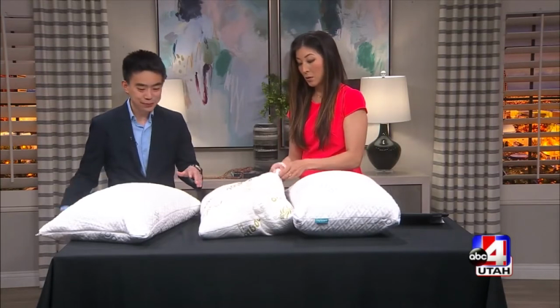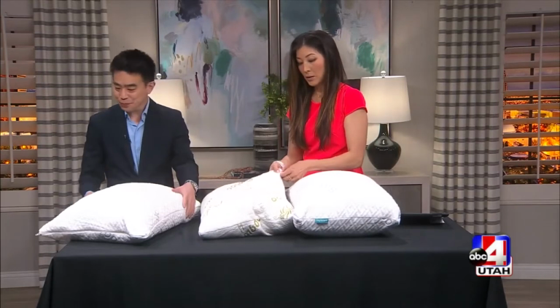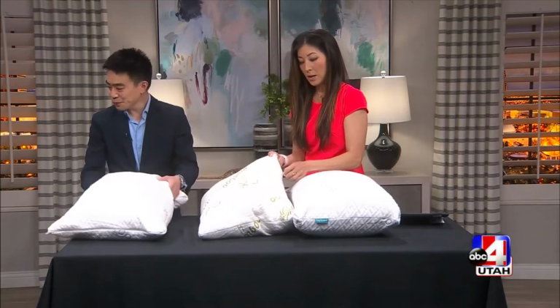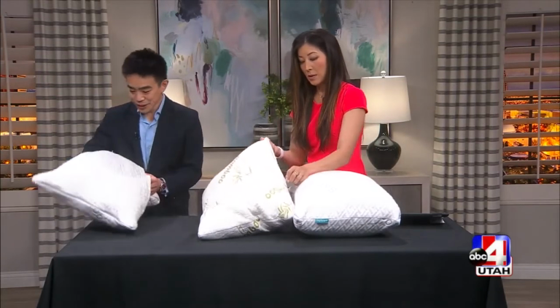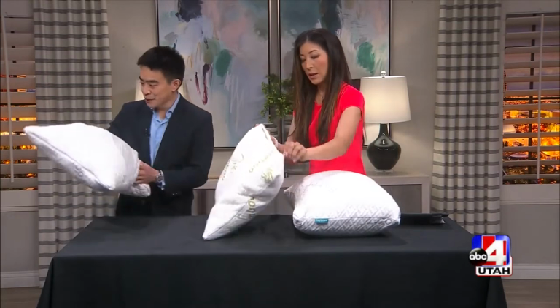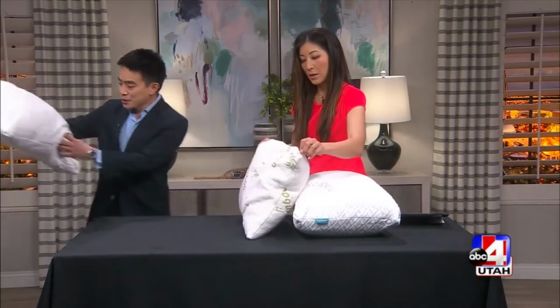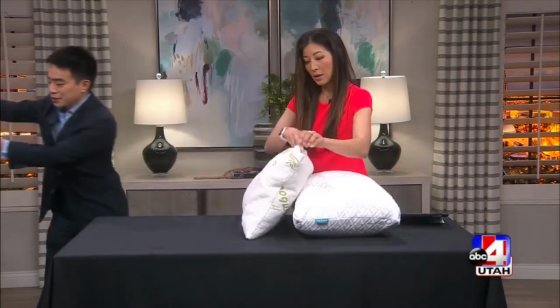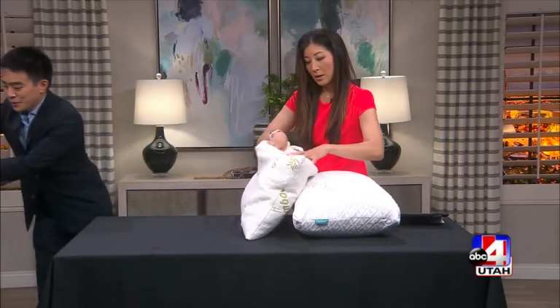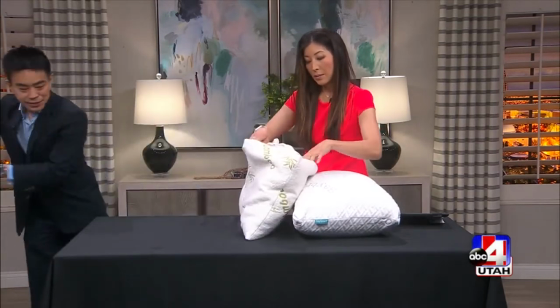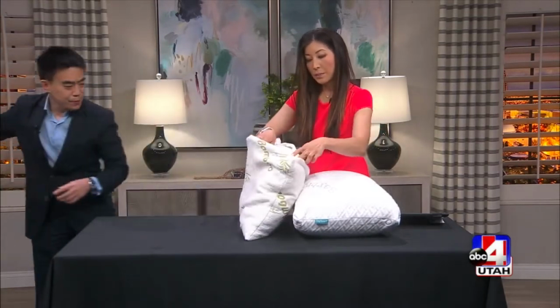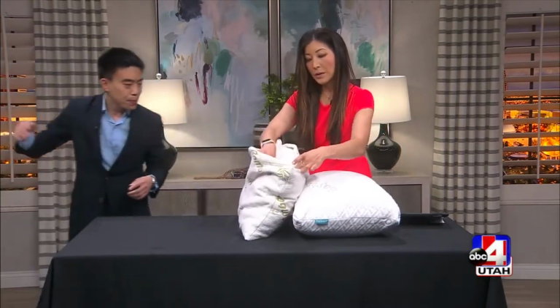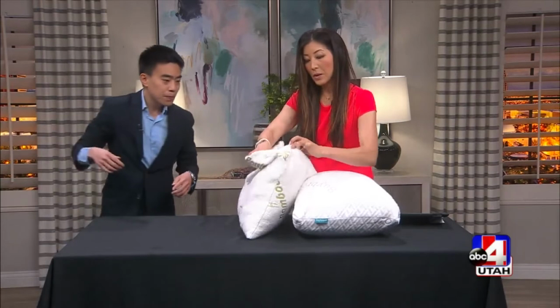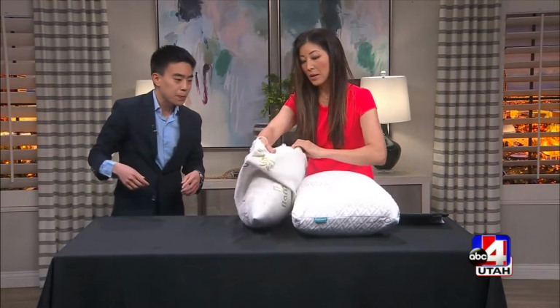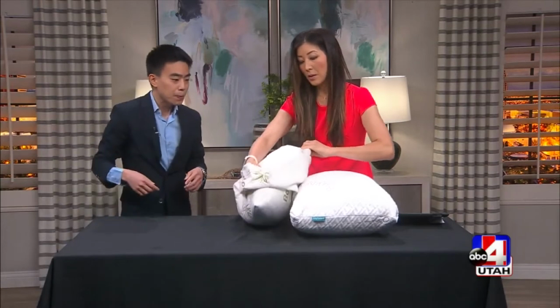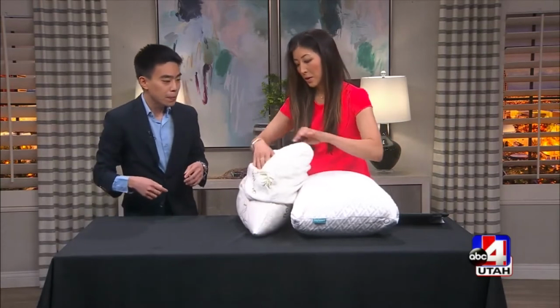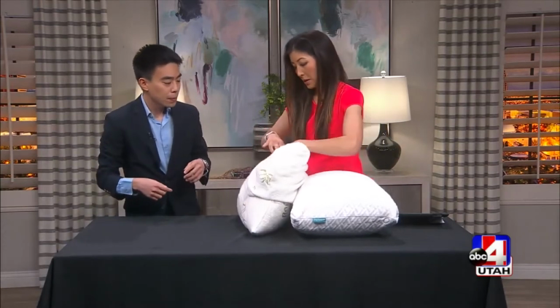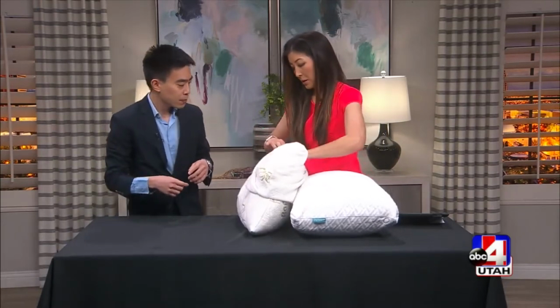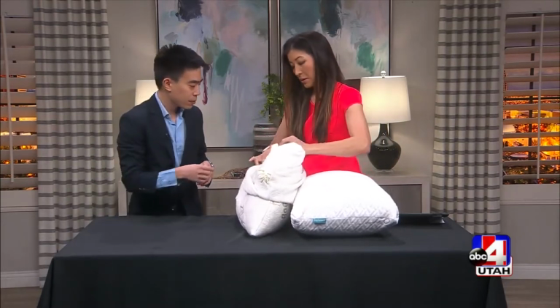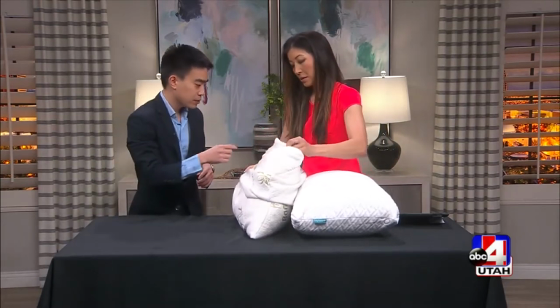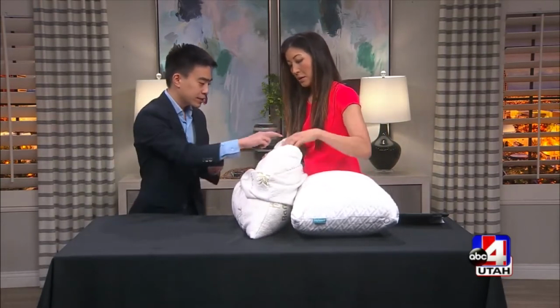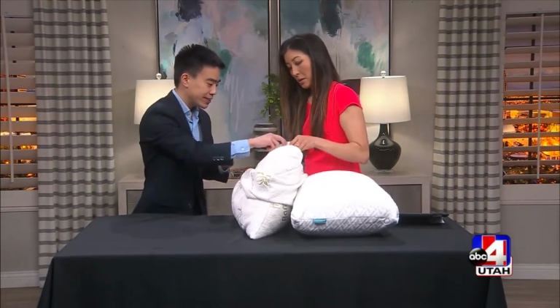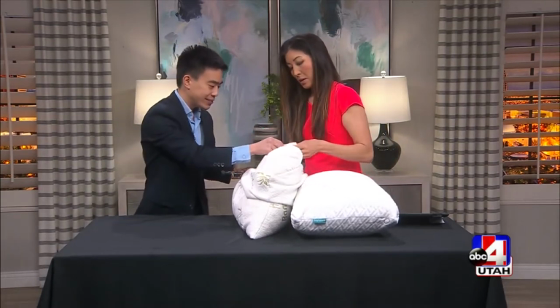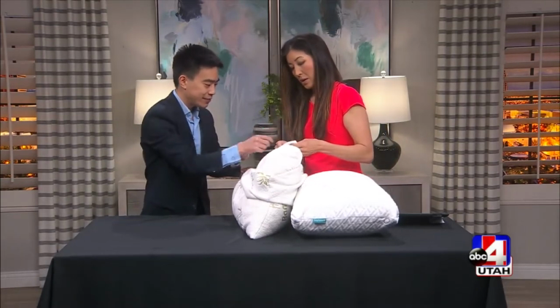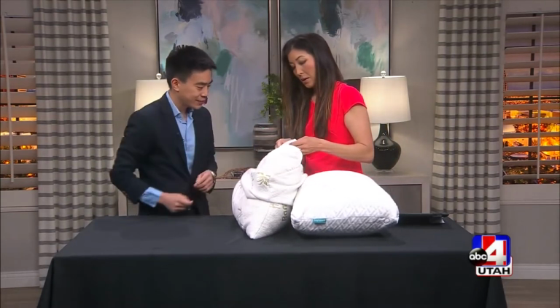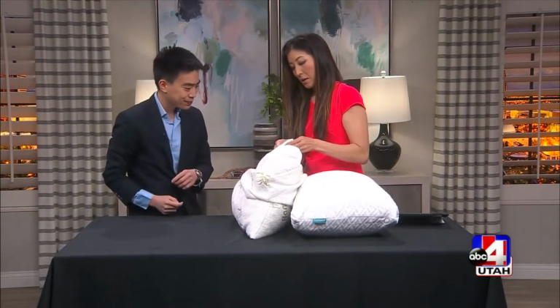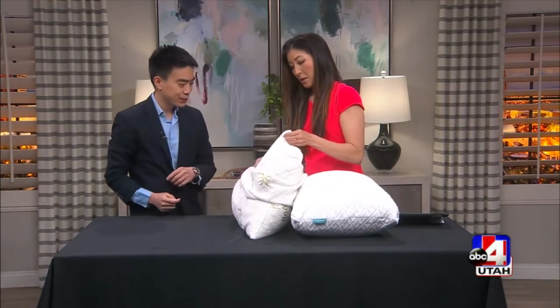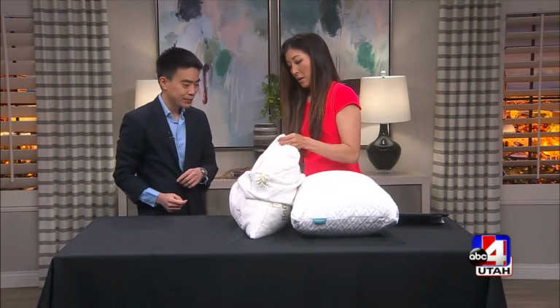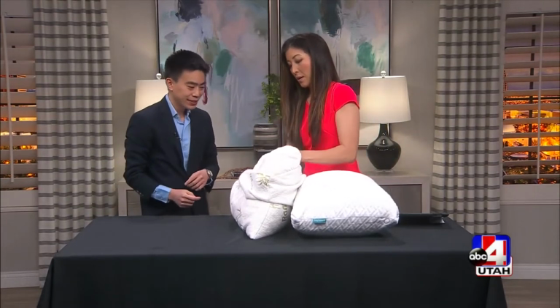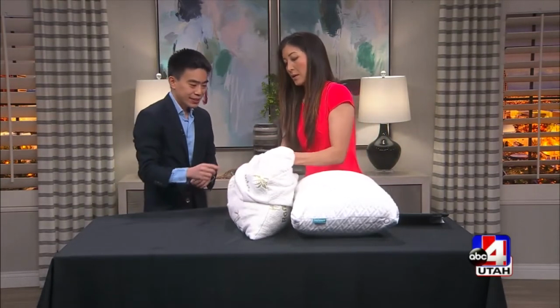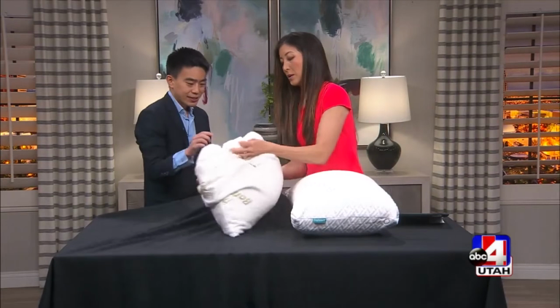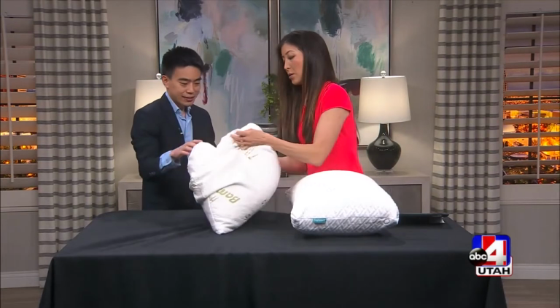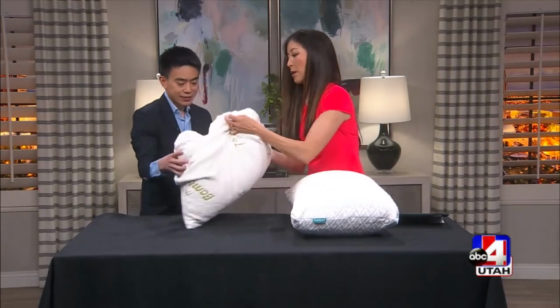Let's open it up — I want to see. So I'll put this inside. This one — it's on this side. Open it up. All right, so let's show the camera.